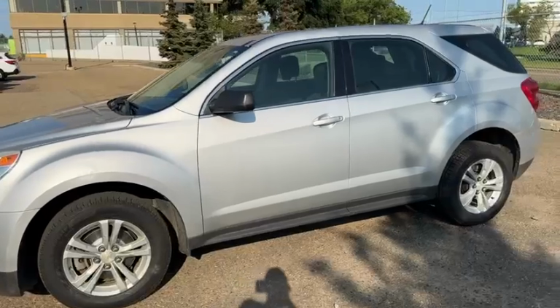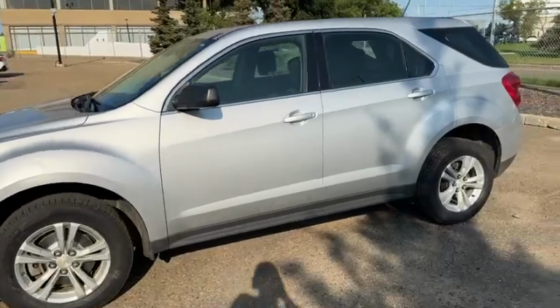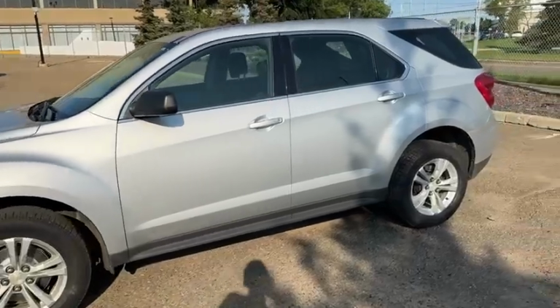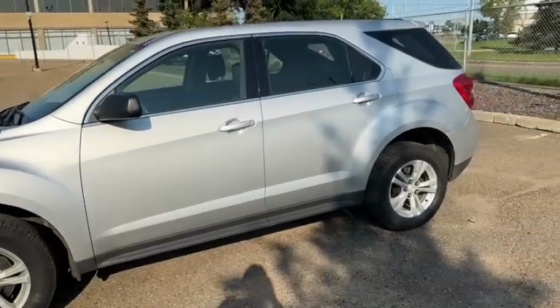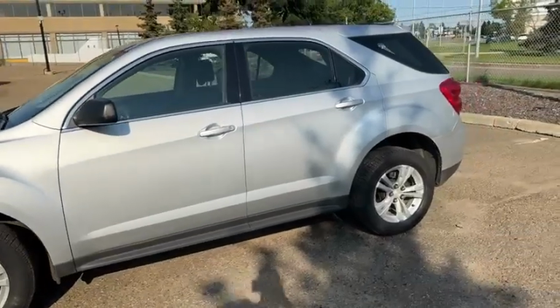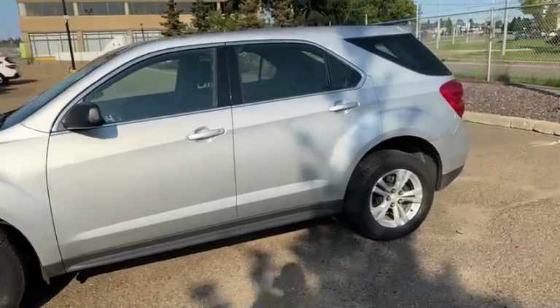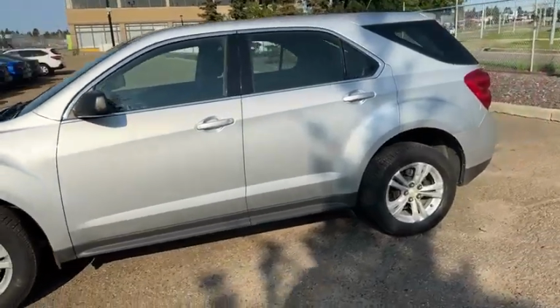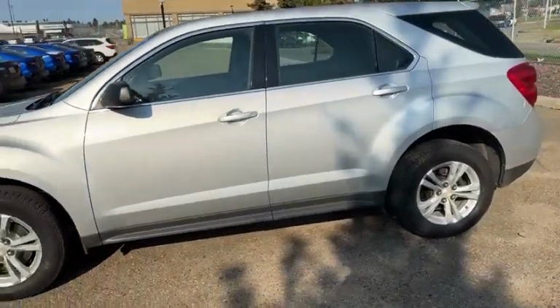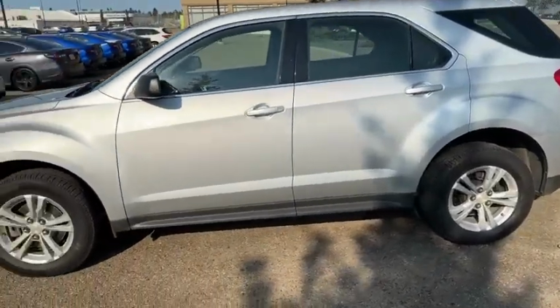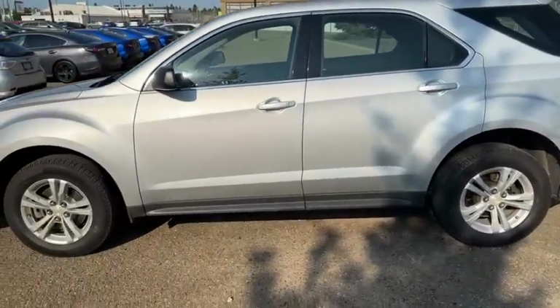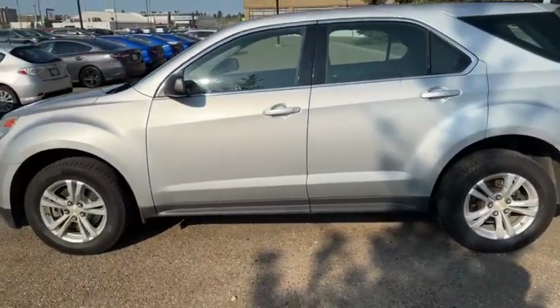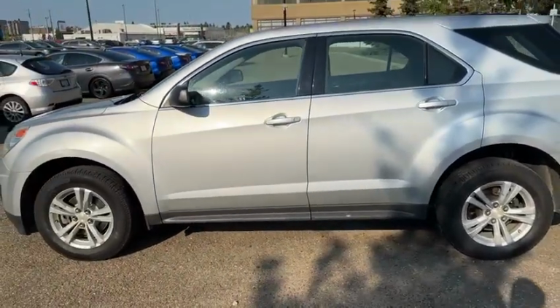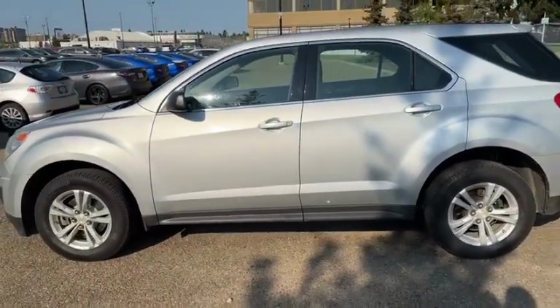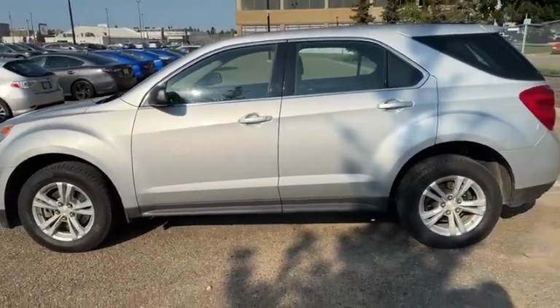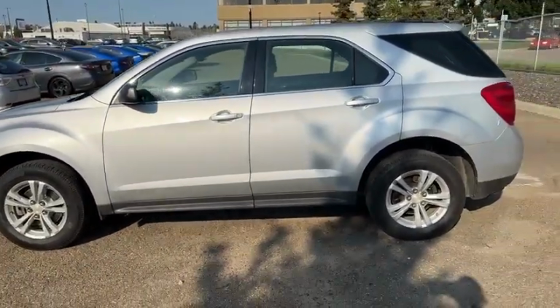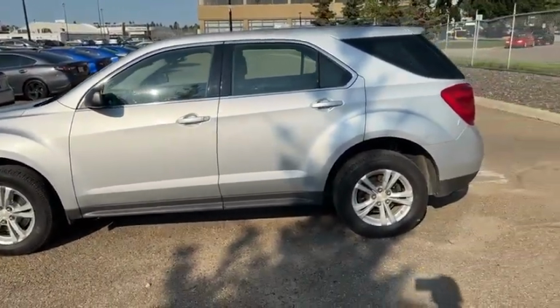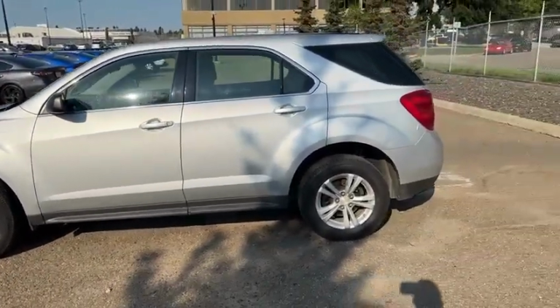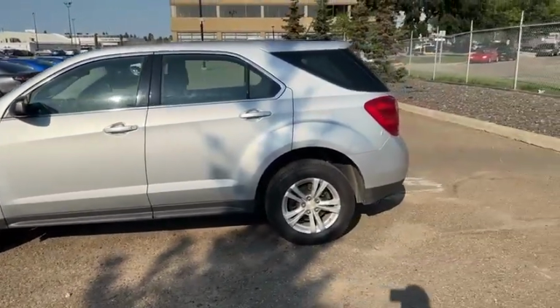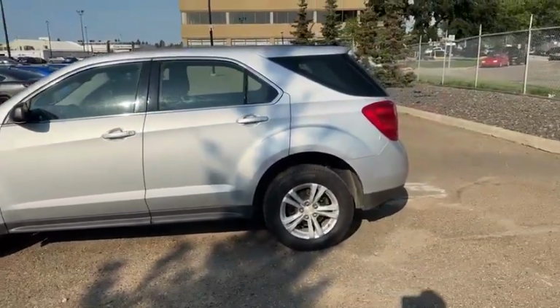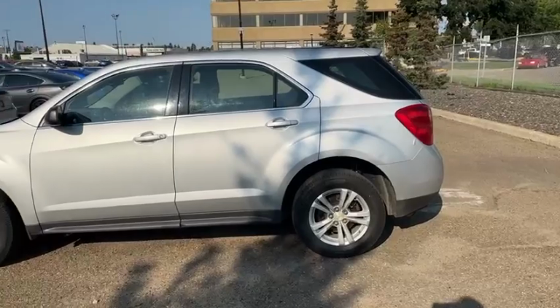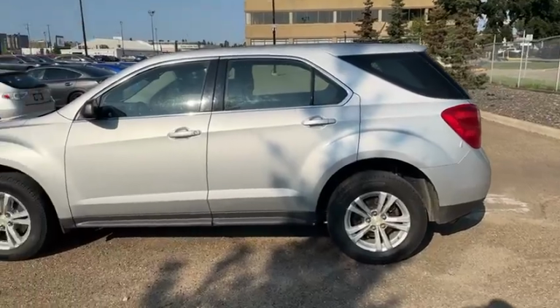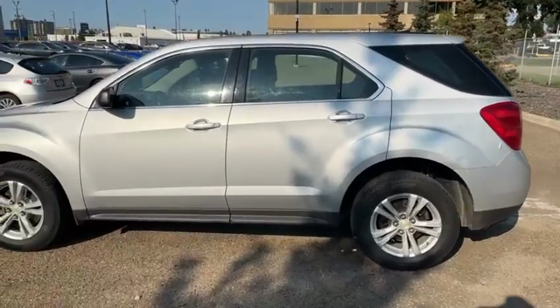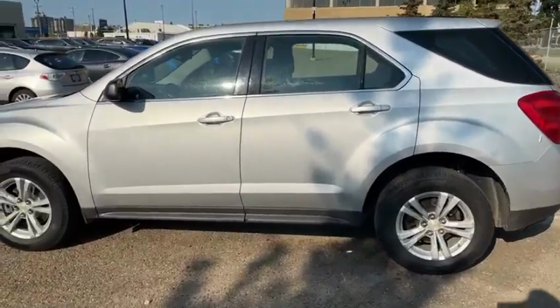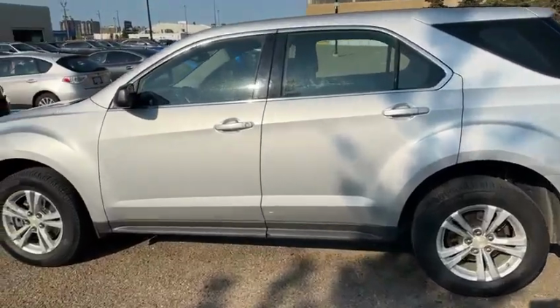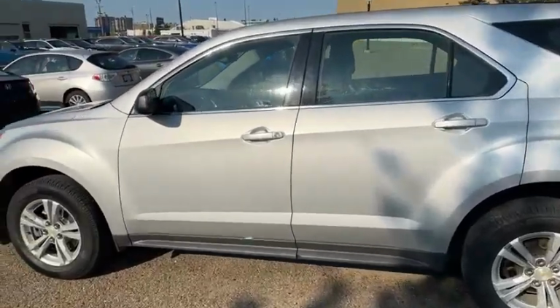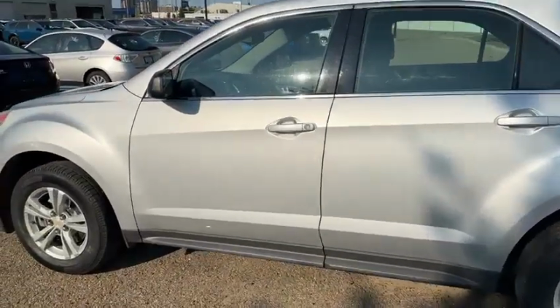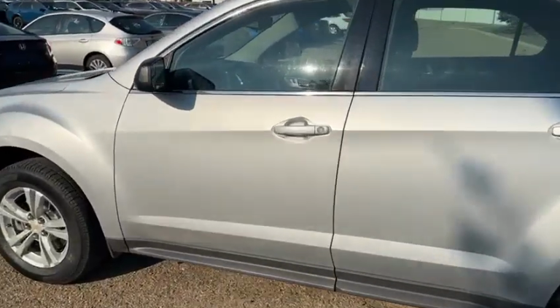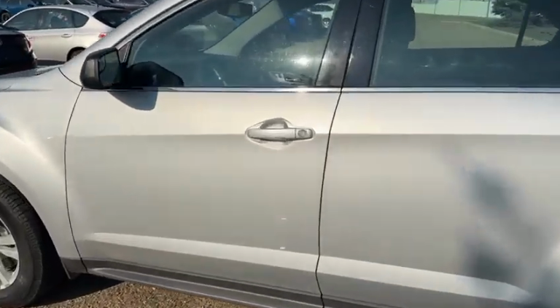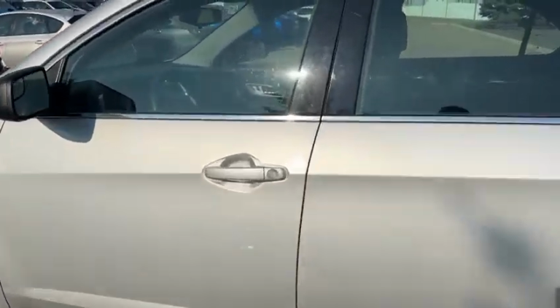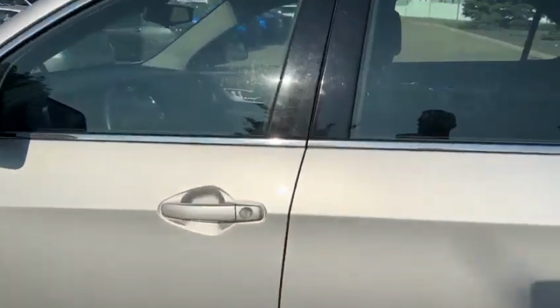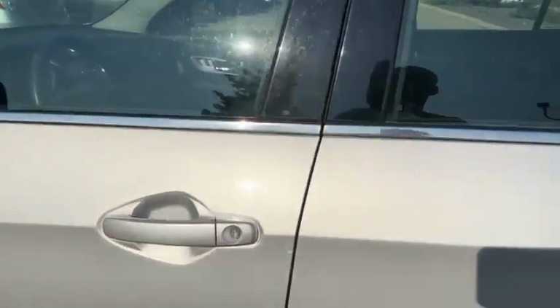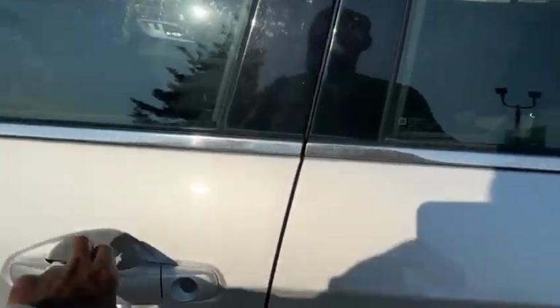It's in pretty decent shape for the most part. Obviously there's a little bit of wear and tear over the years, but for the most part it looks pretty good.